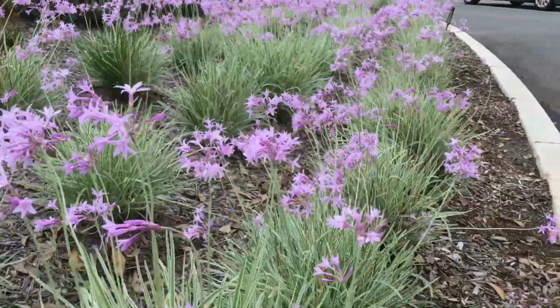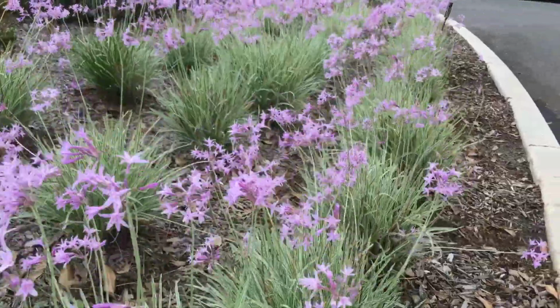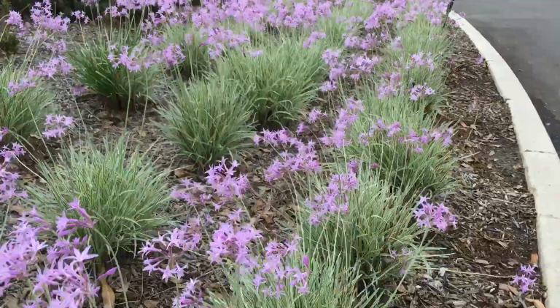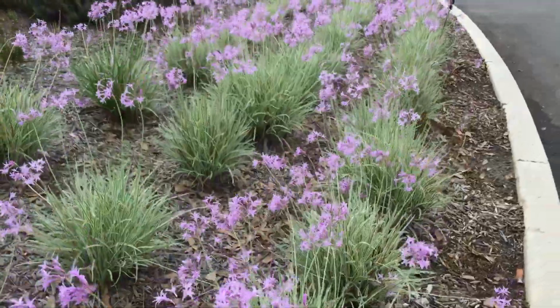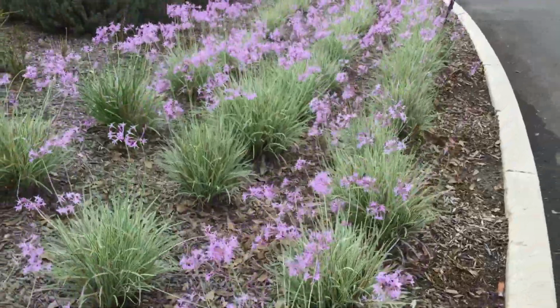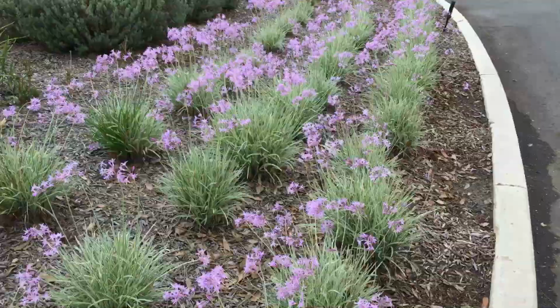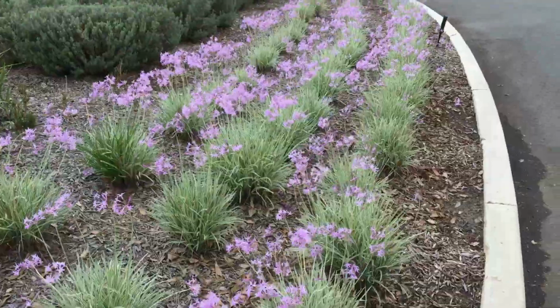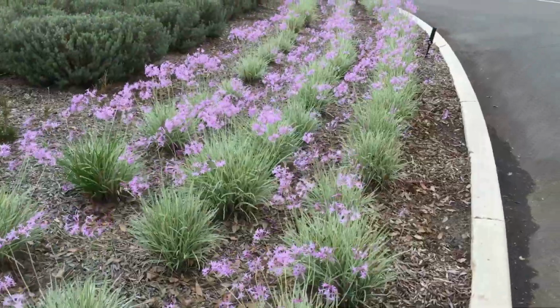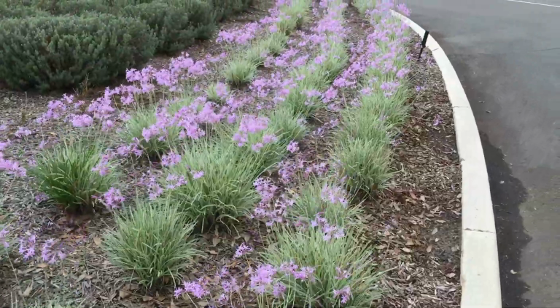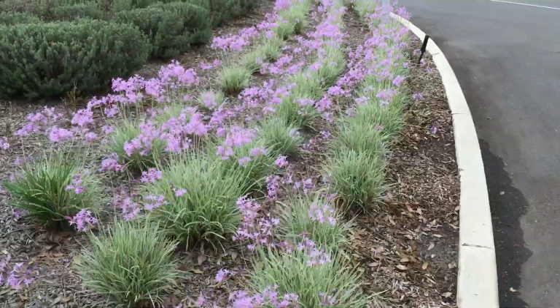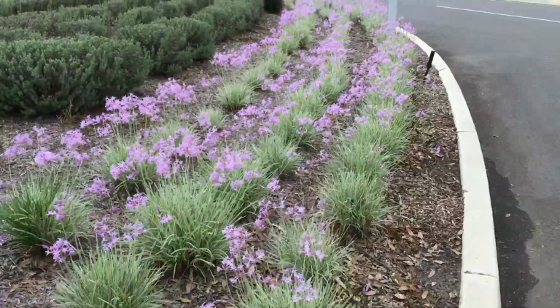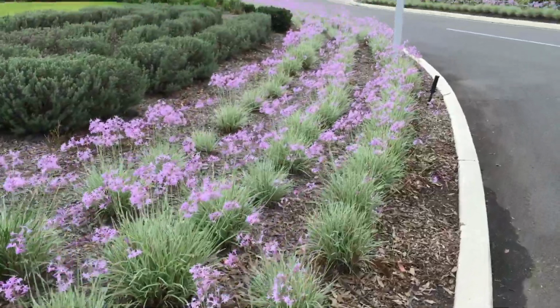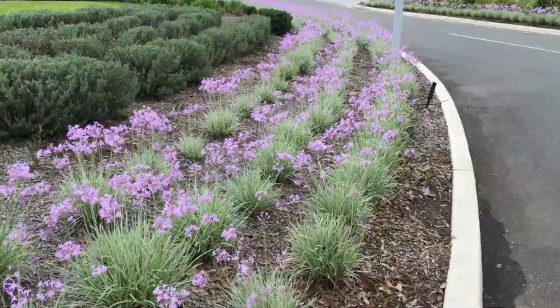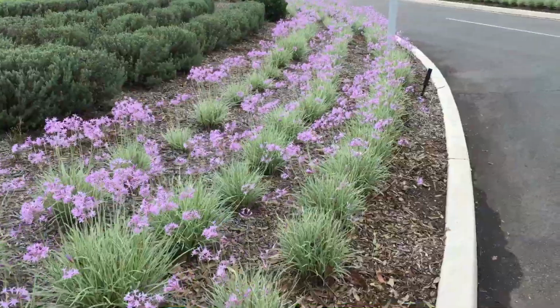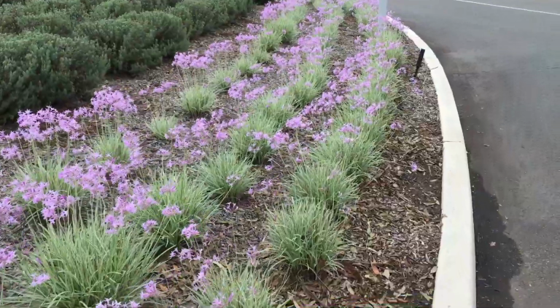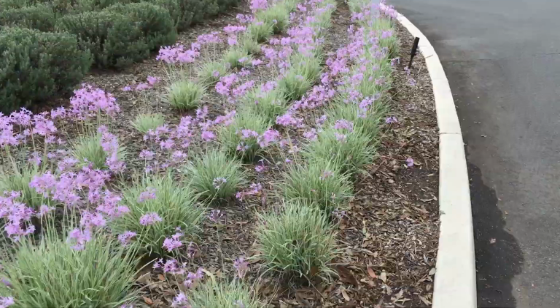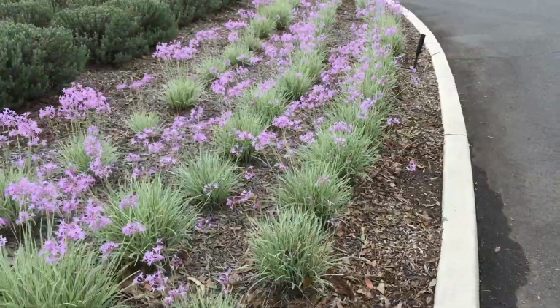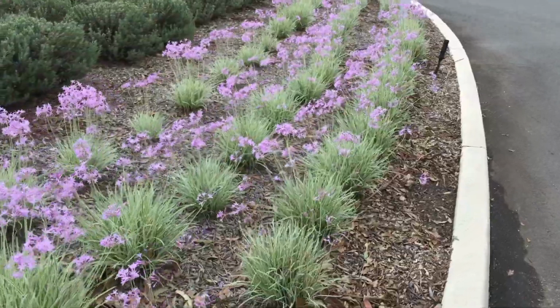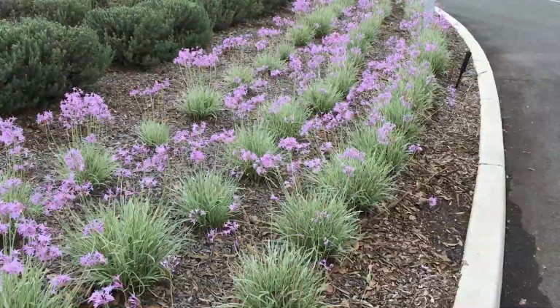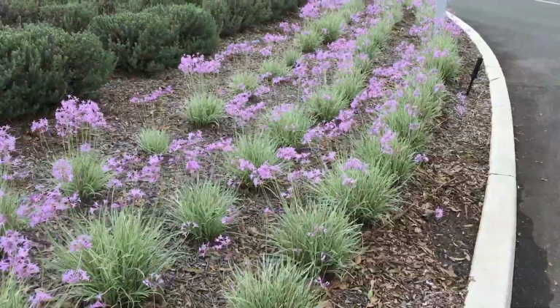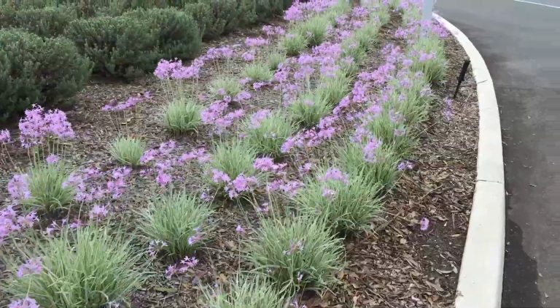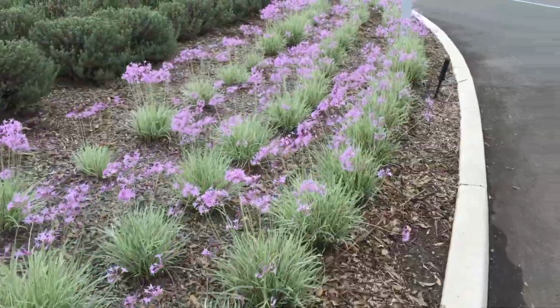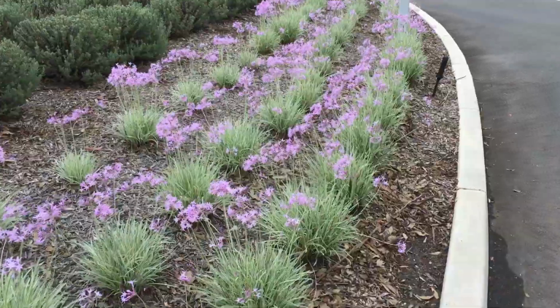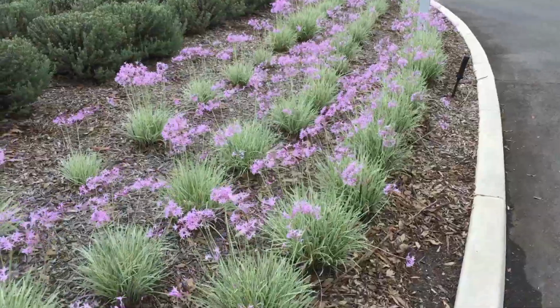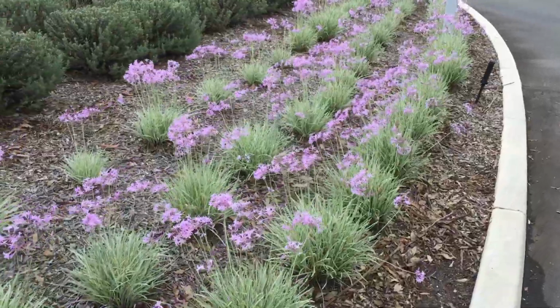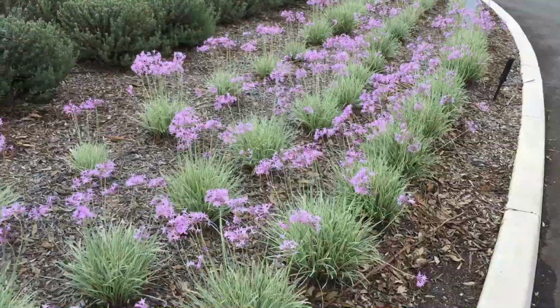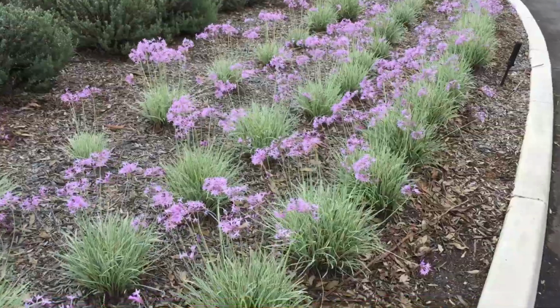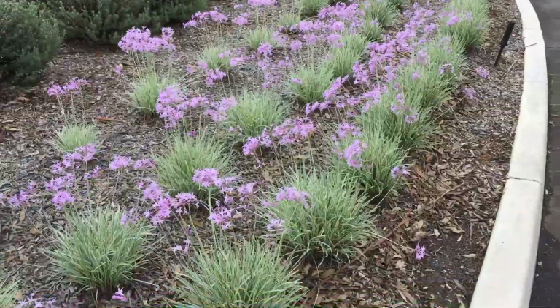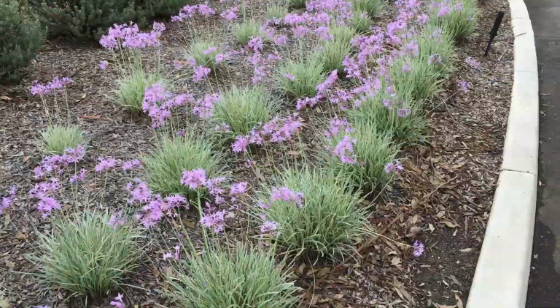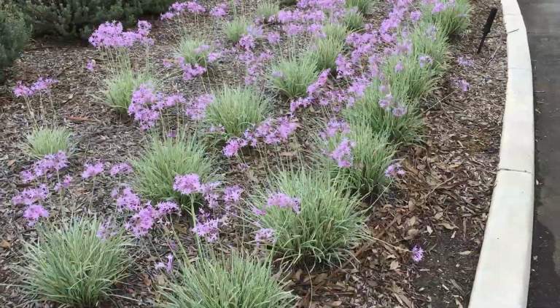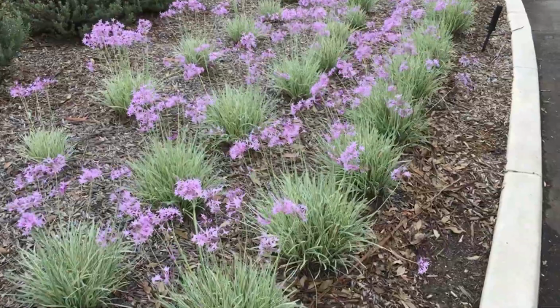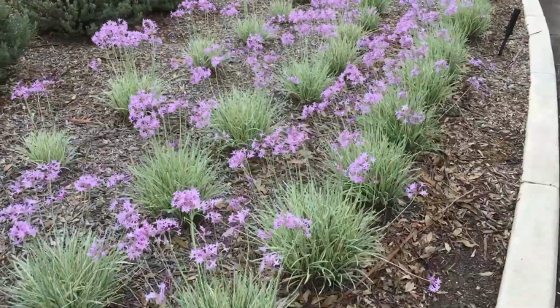Have a look how spectacular it is — covered in flowers, flowering its head off. It flowered like this in spring and it's flowering like this again in autumn.